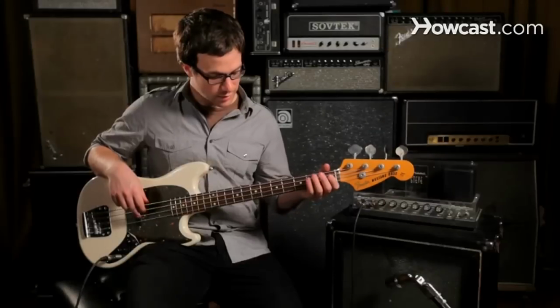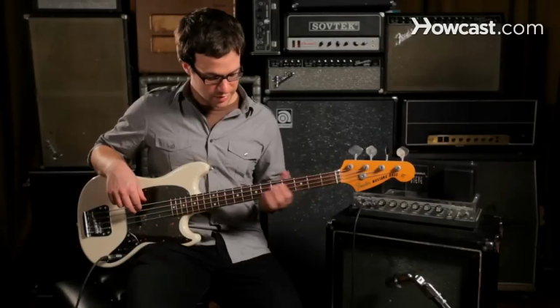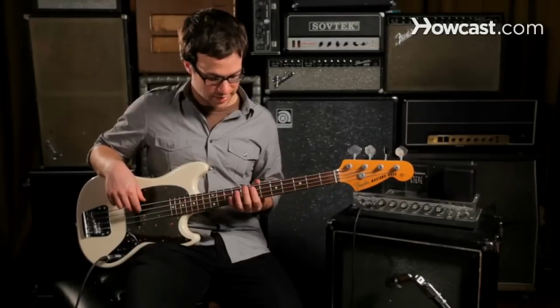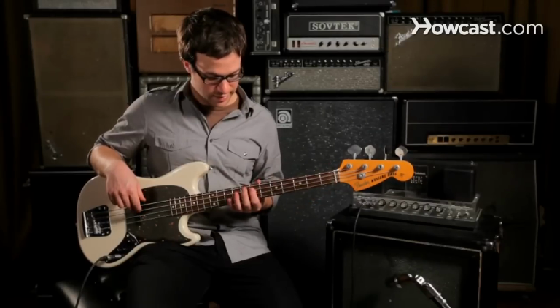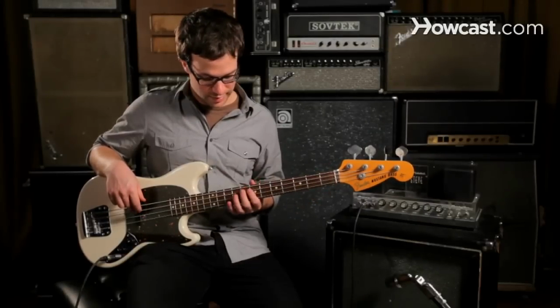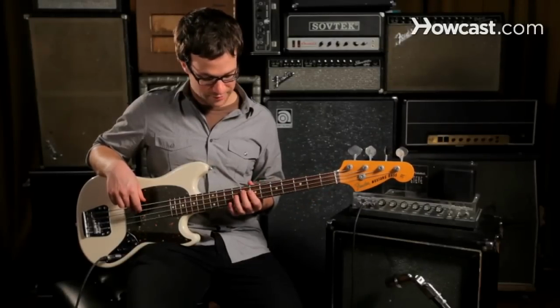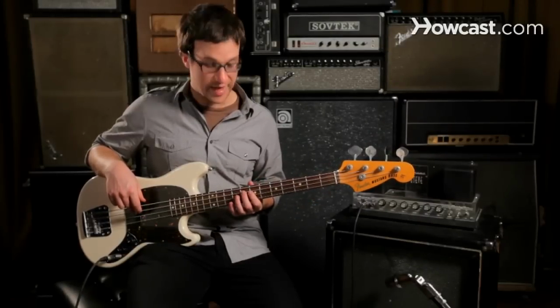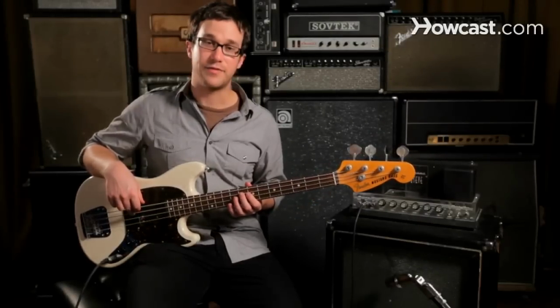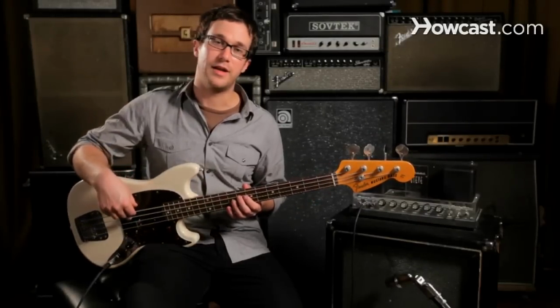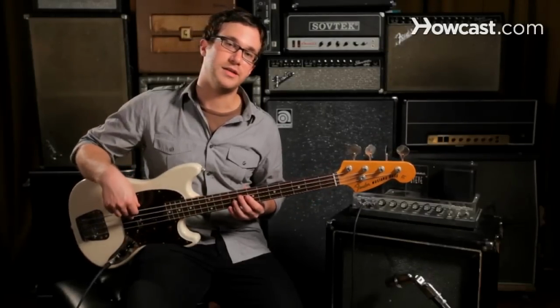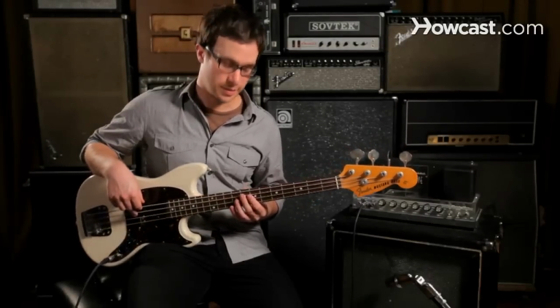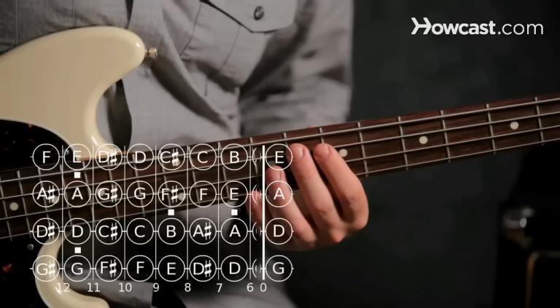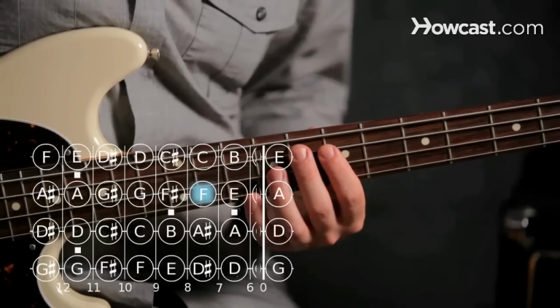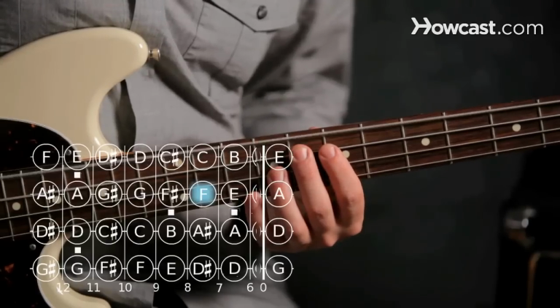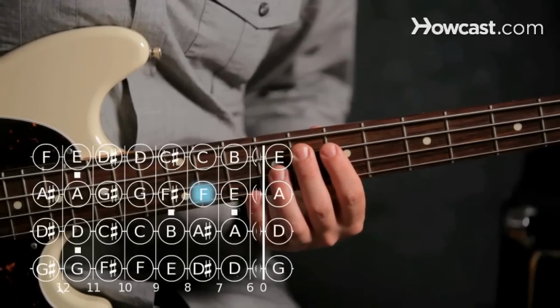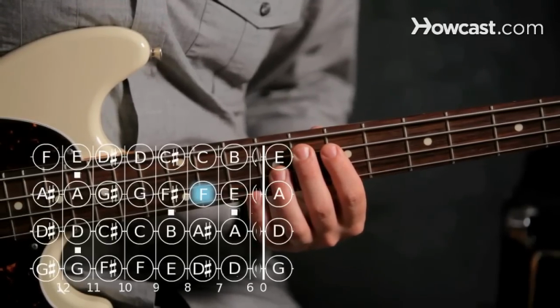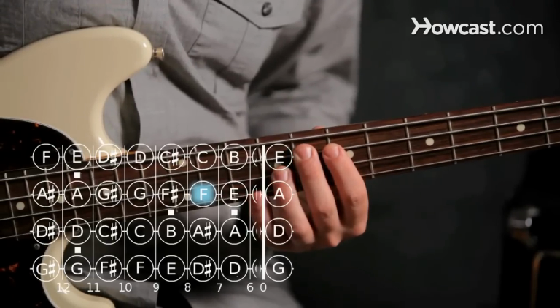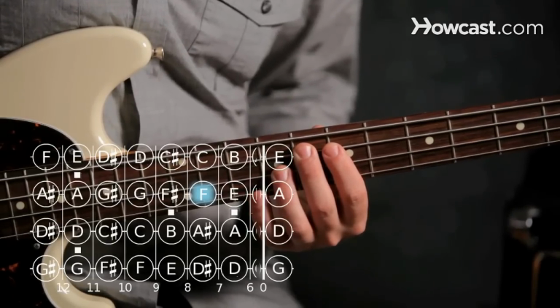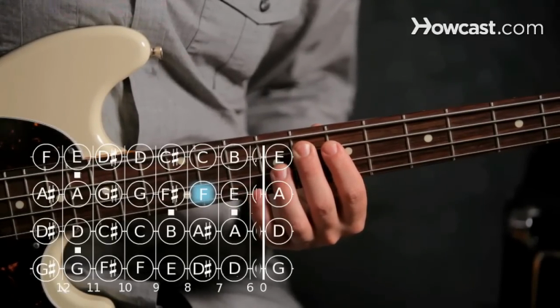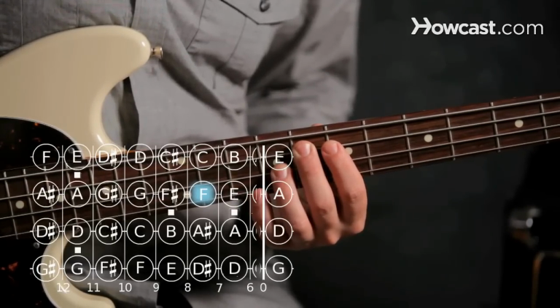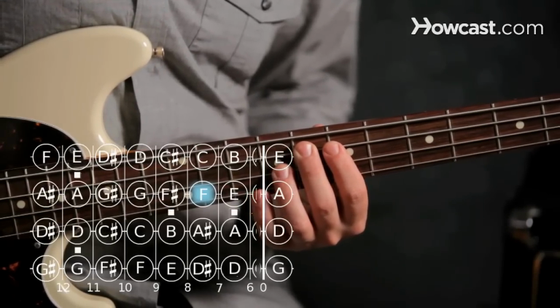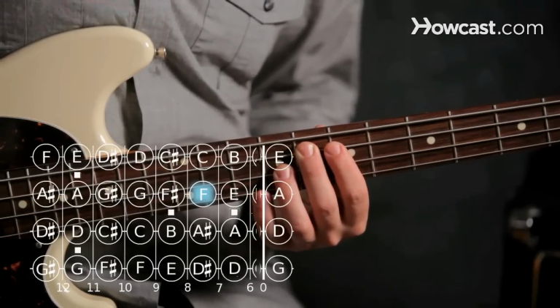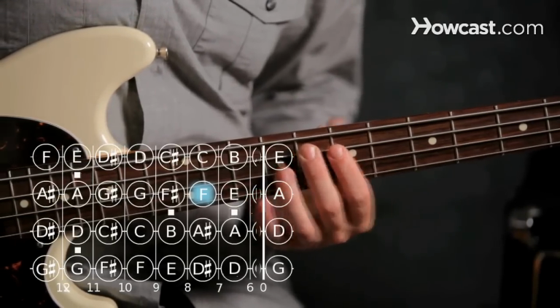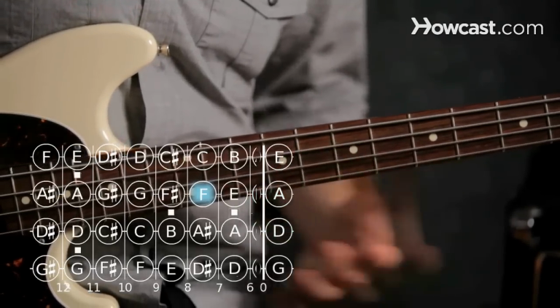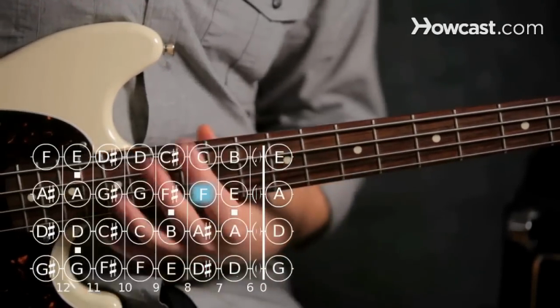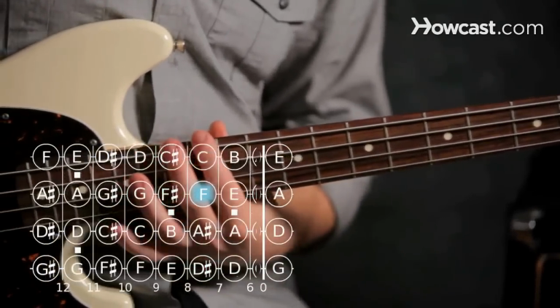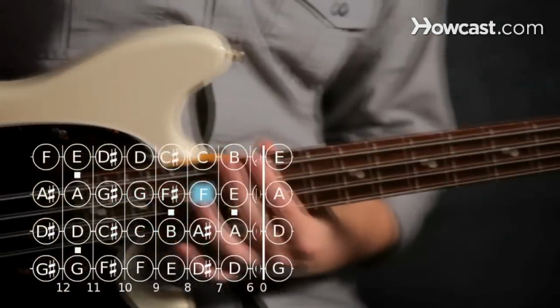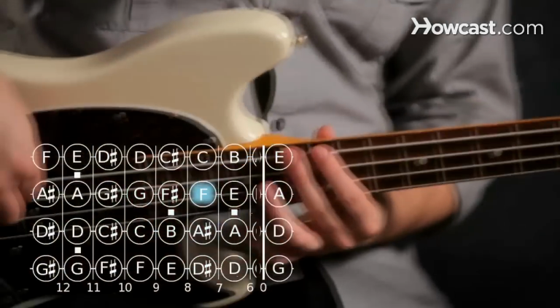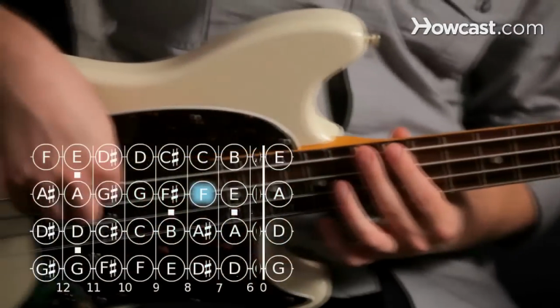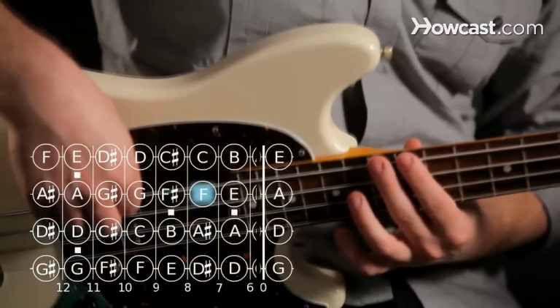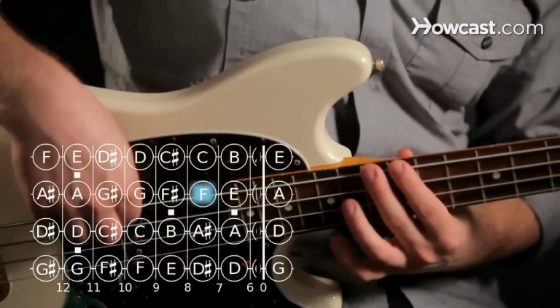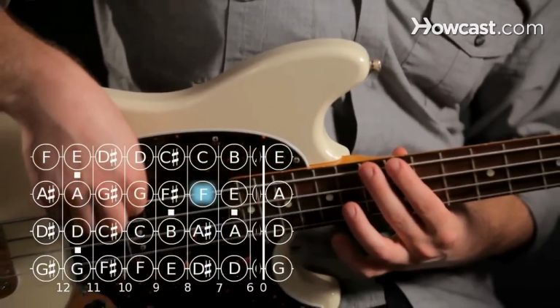We also find an F at the eighth fret on the A string, and we can also find an F at the thirteenth fret on the E string.